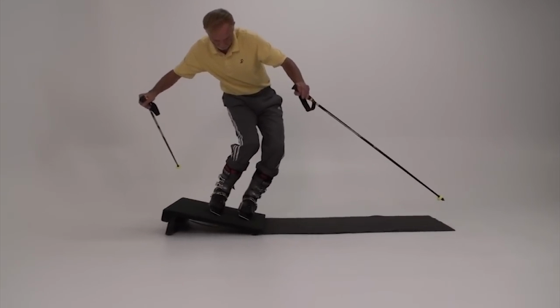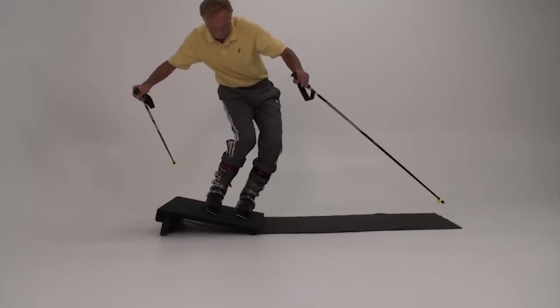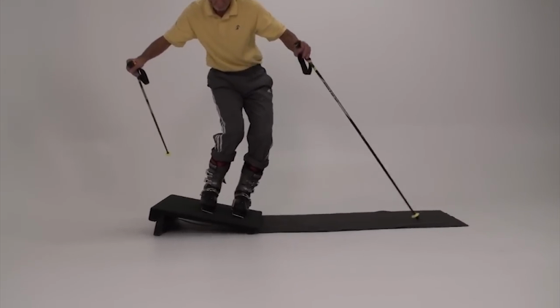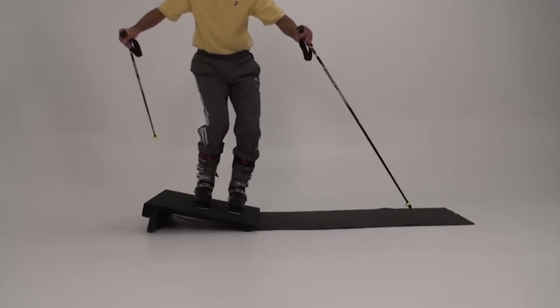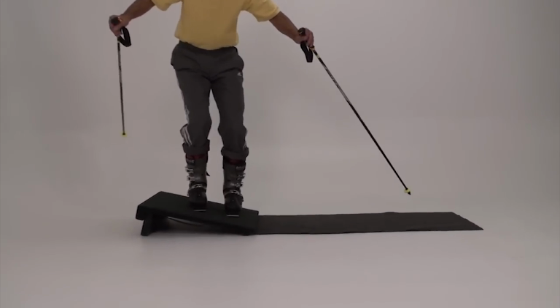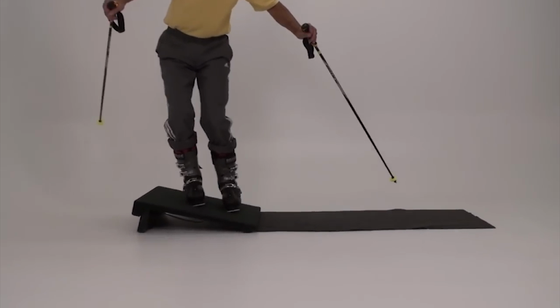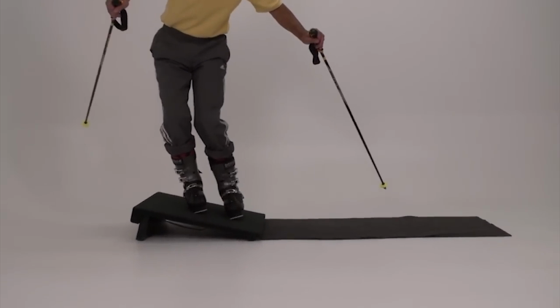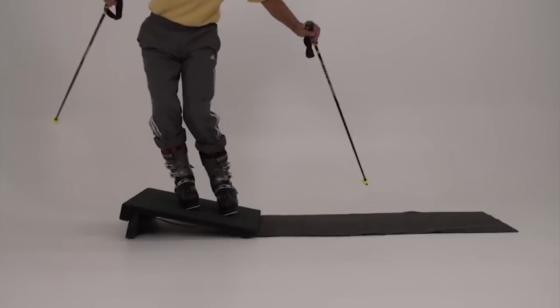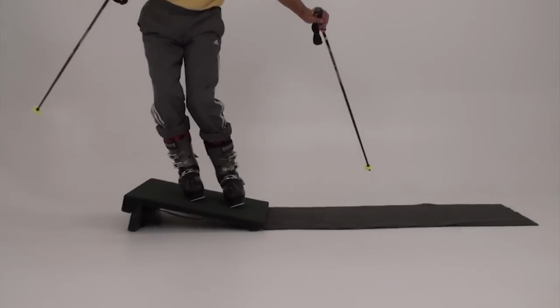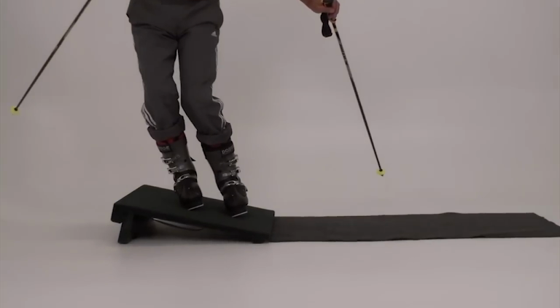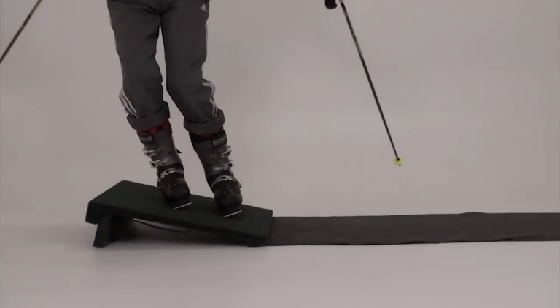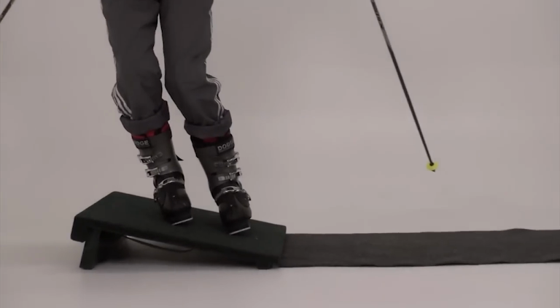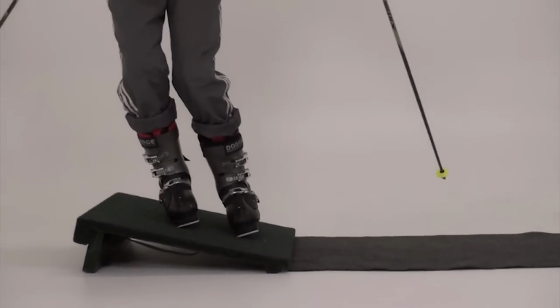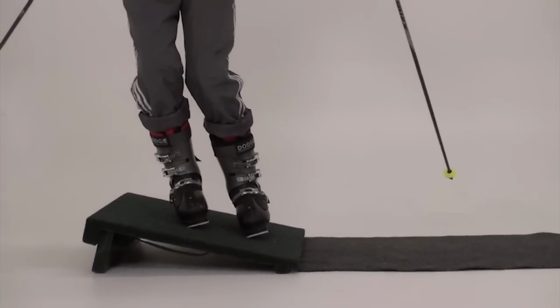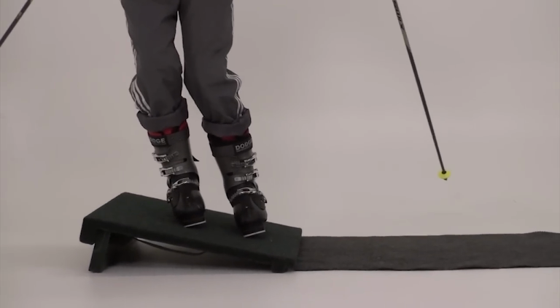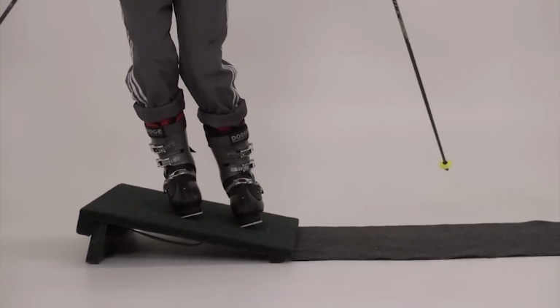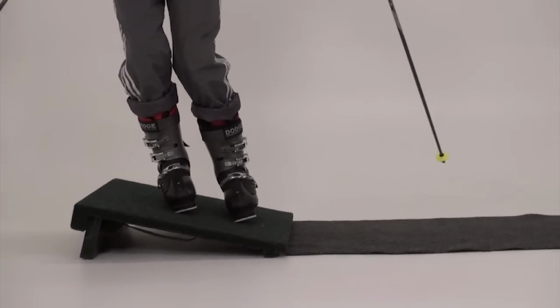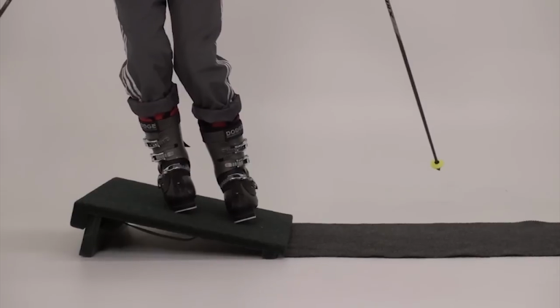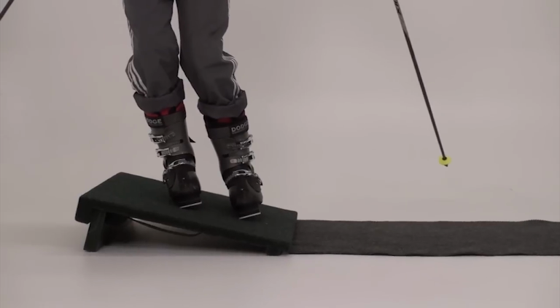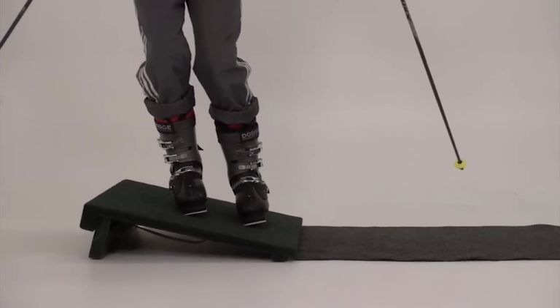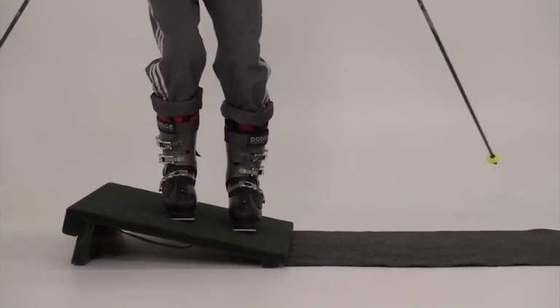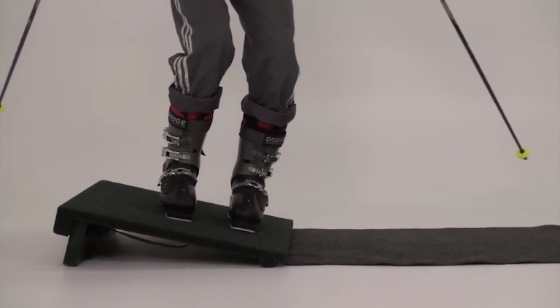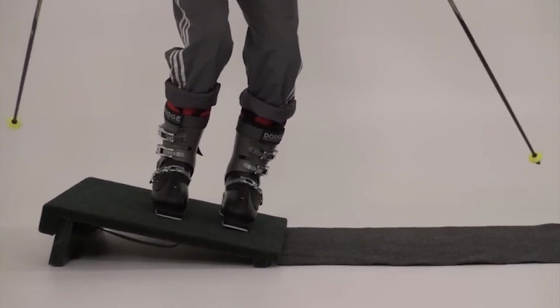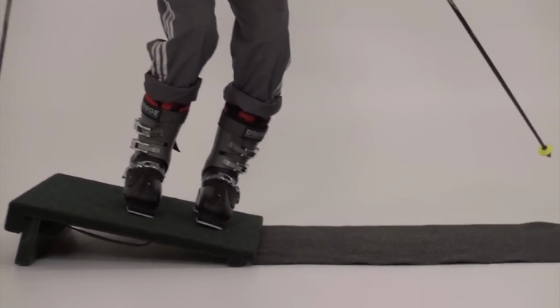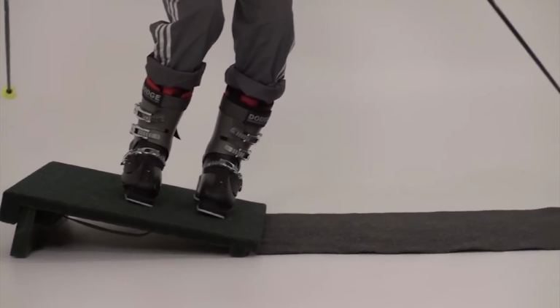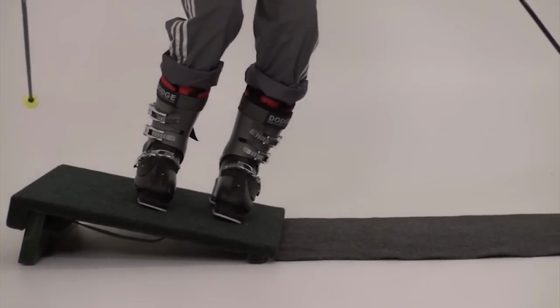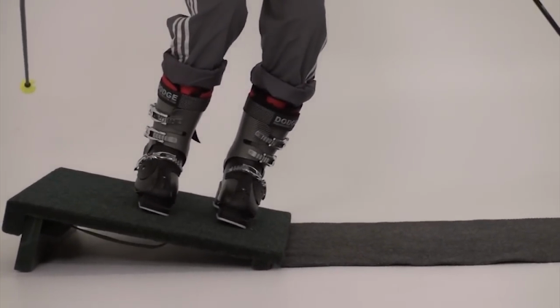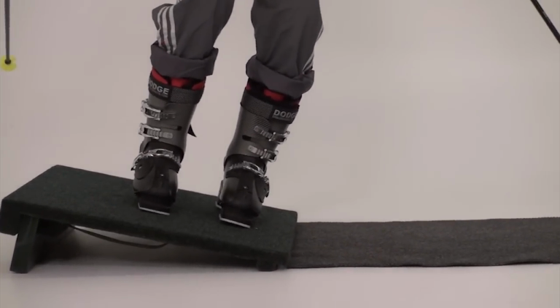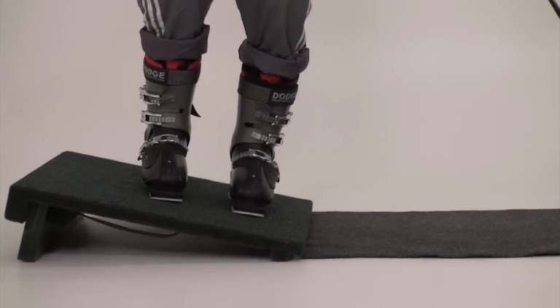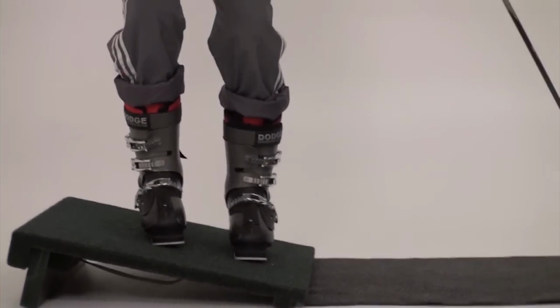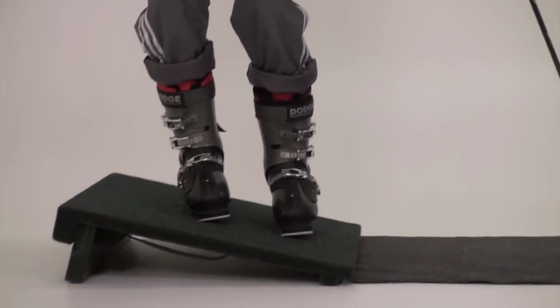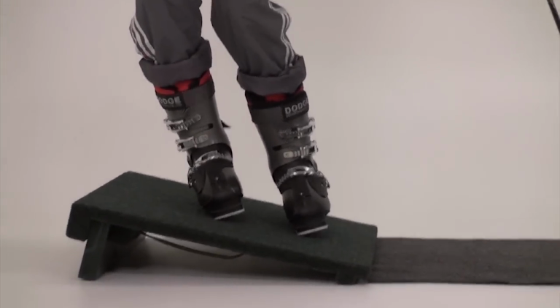Tip both feet uphill and then tip both feet downhill. See how far you can tip the boots in both directions.